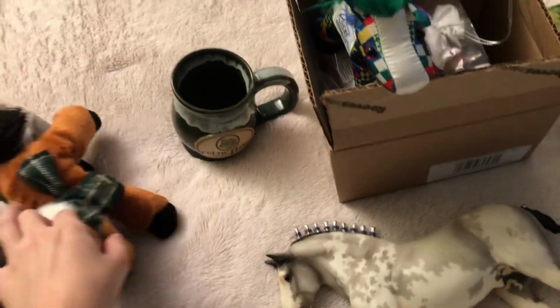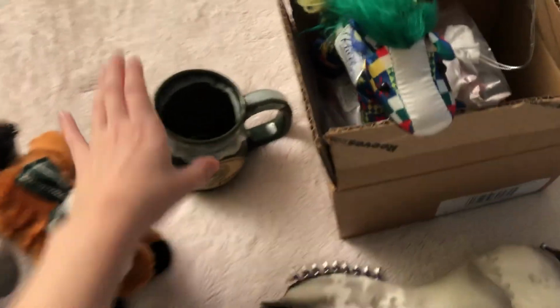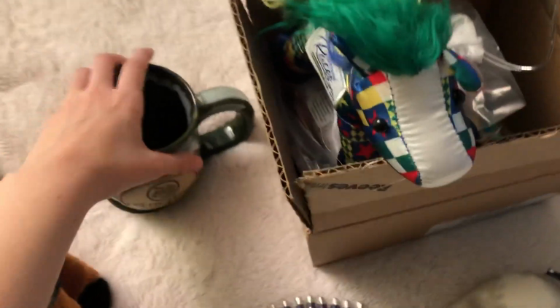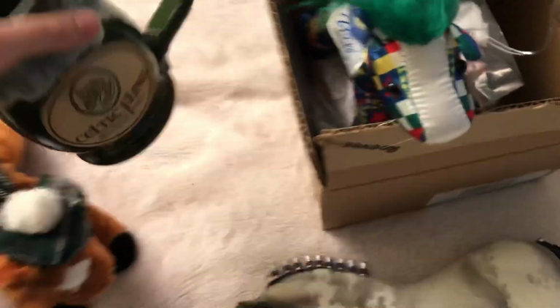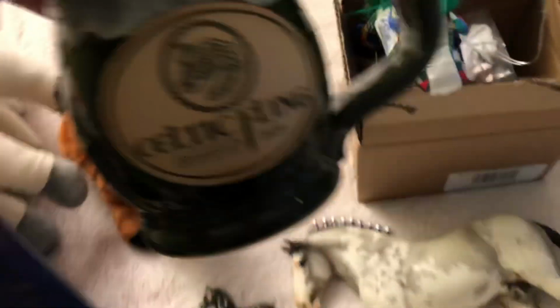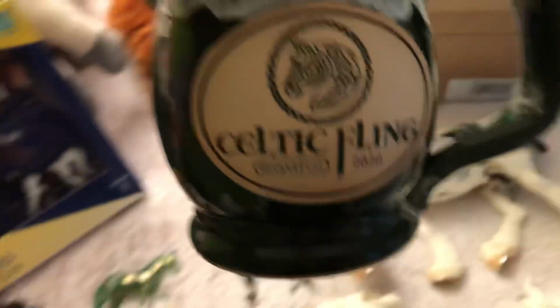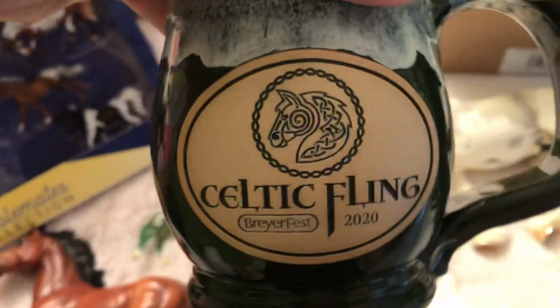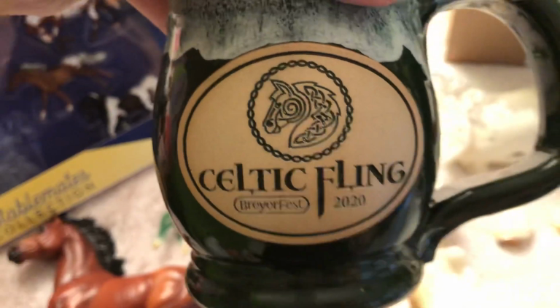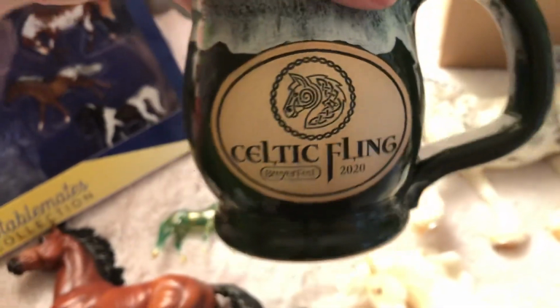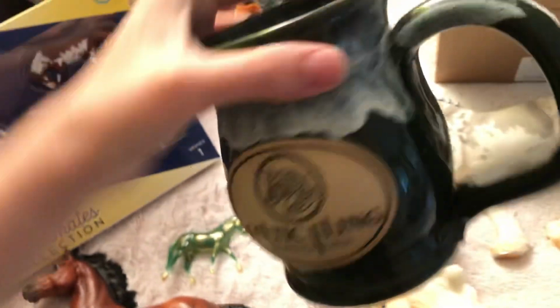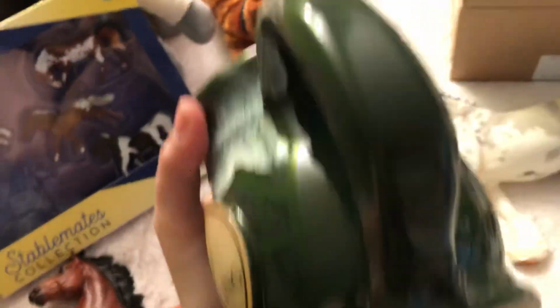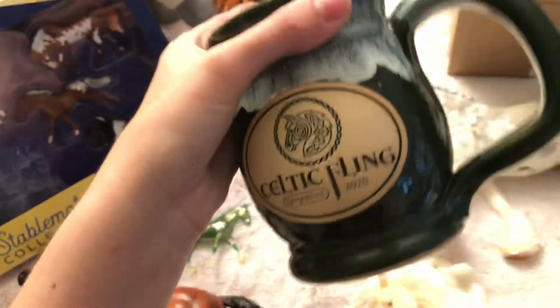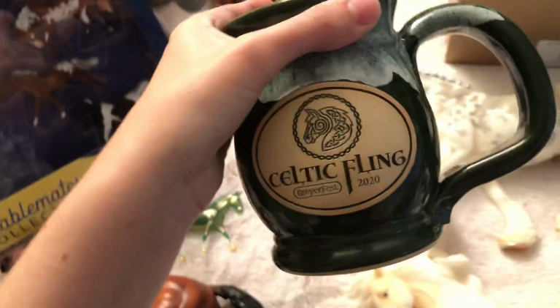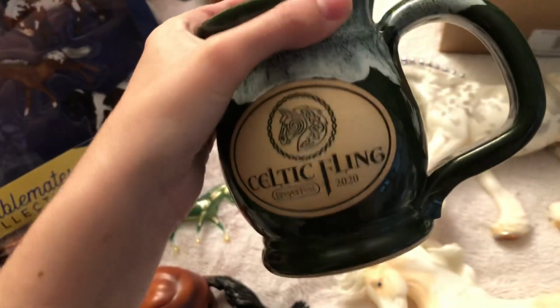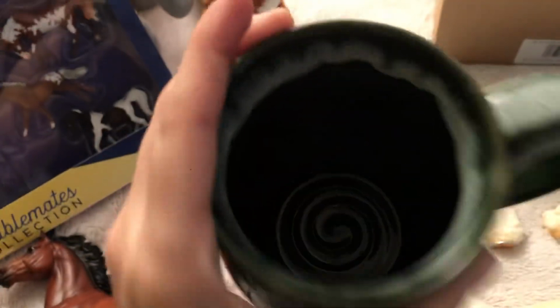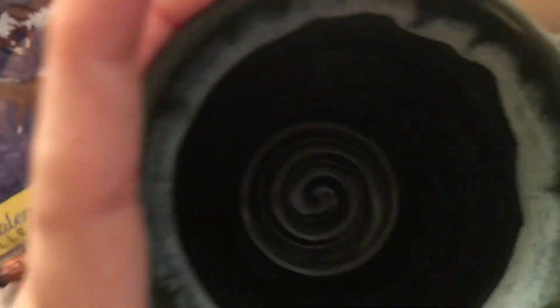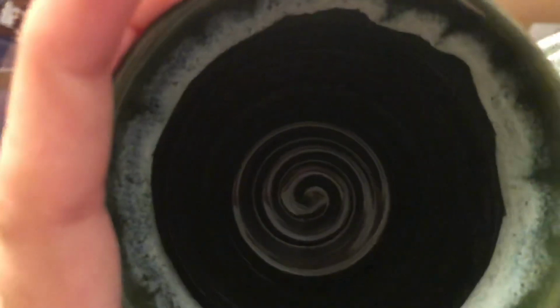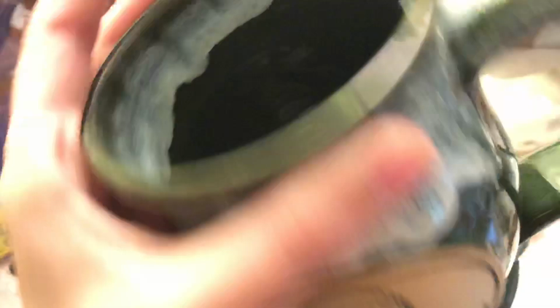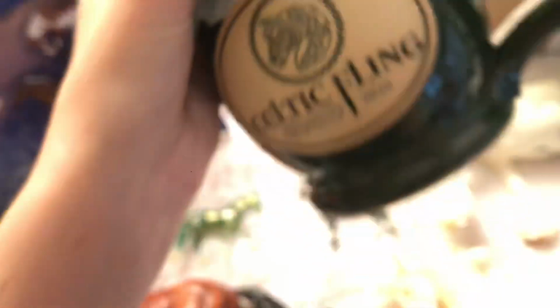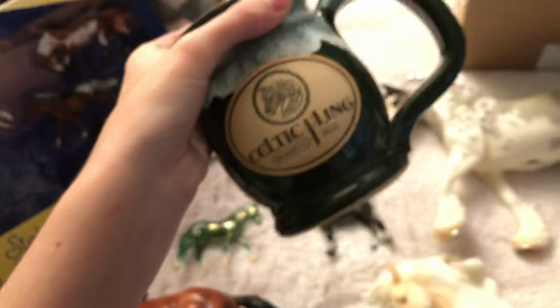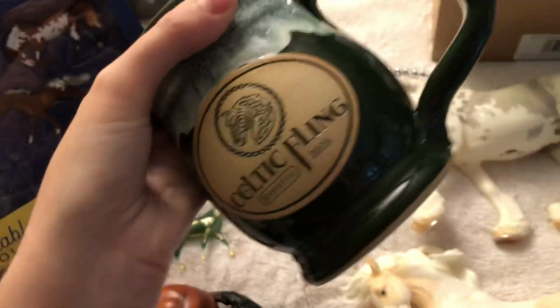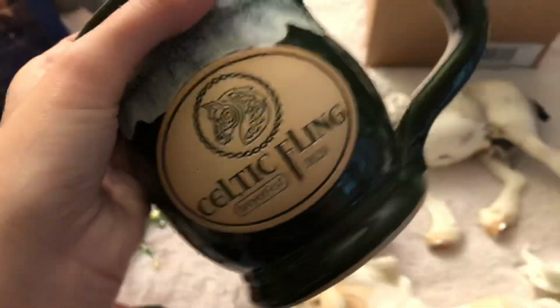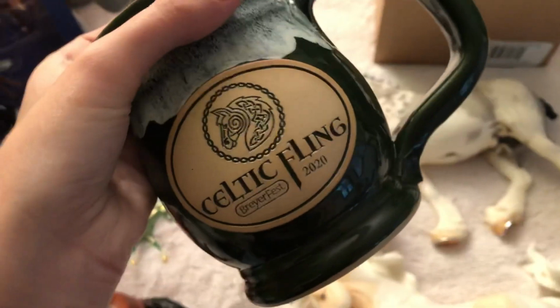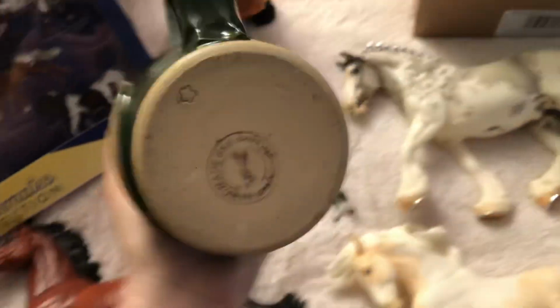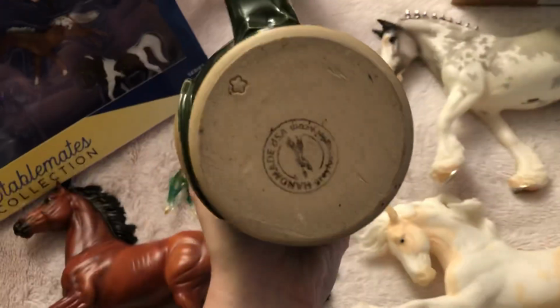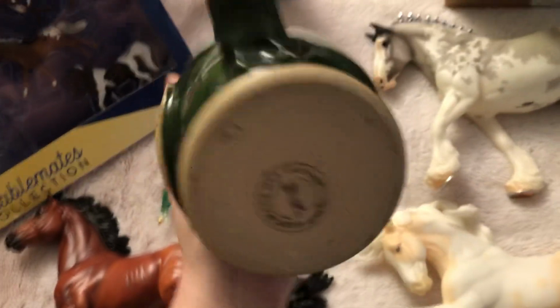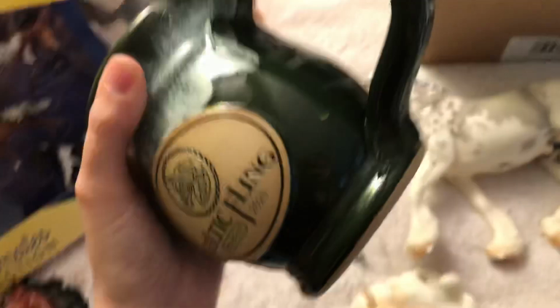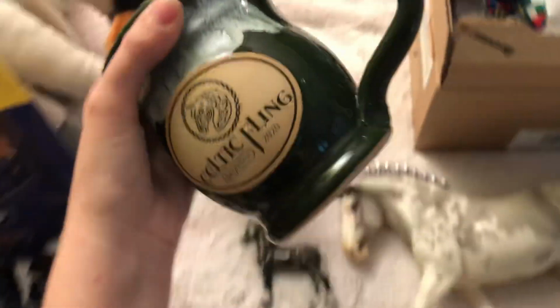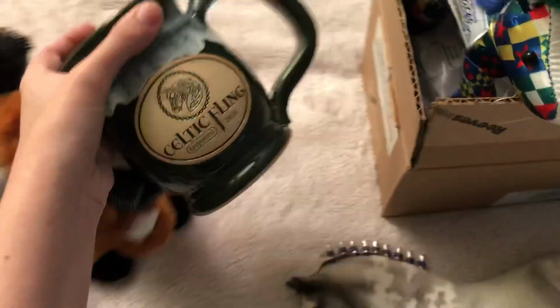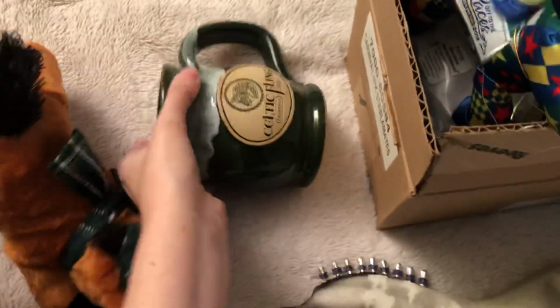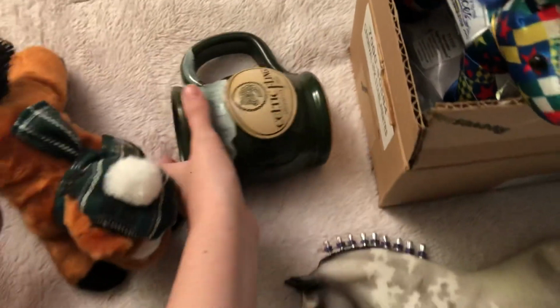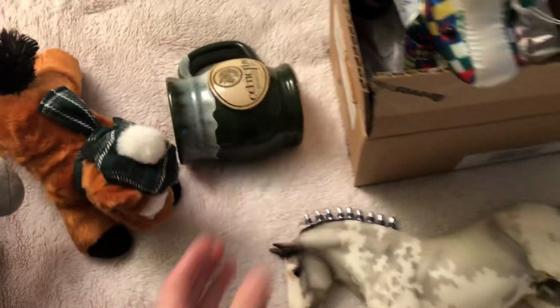I also bought this mug — it was in the store on Friday. It's super awesome and very heavy. It's really cool, it's one of my favorite things from the weekend.